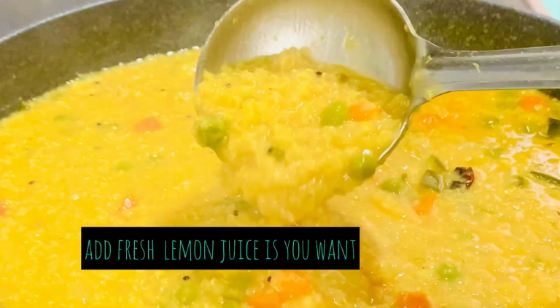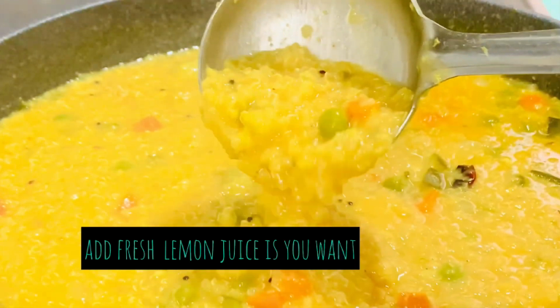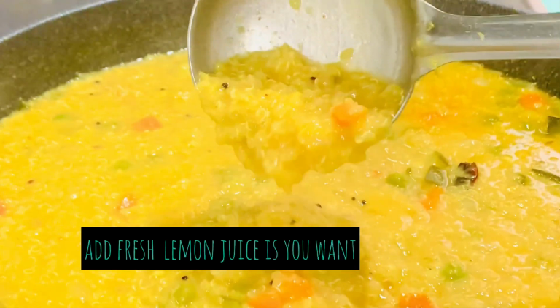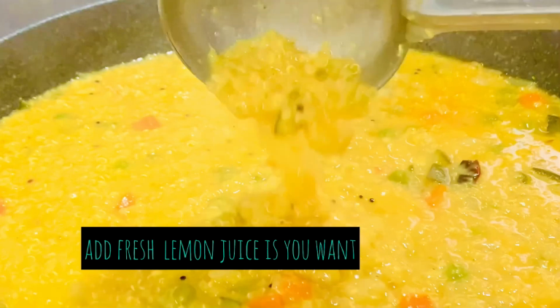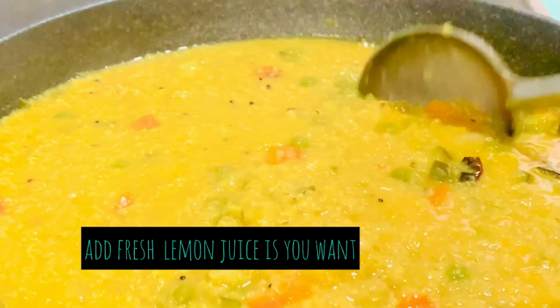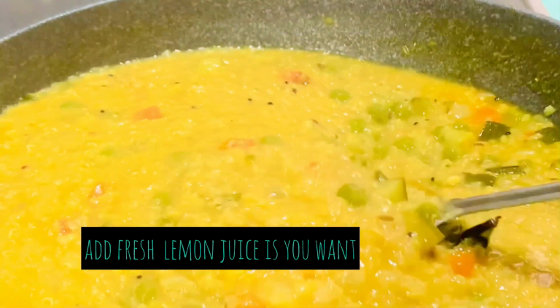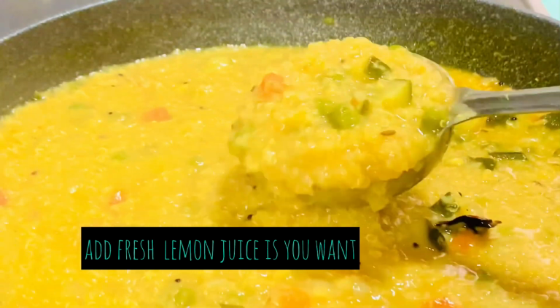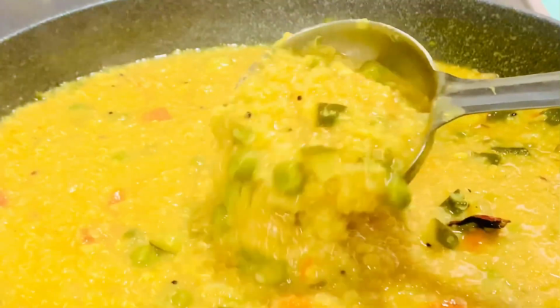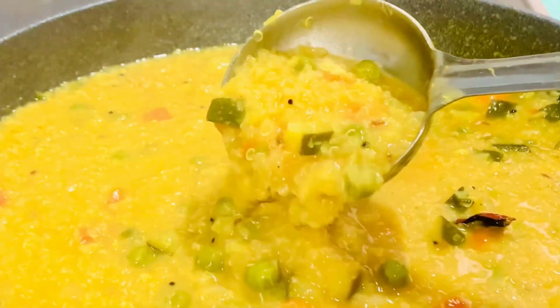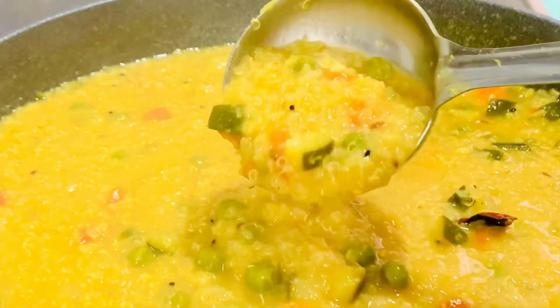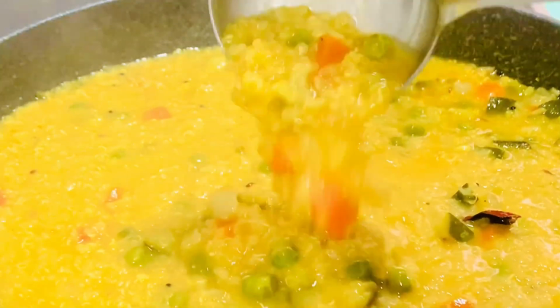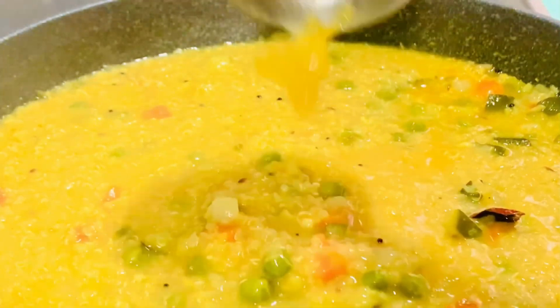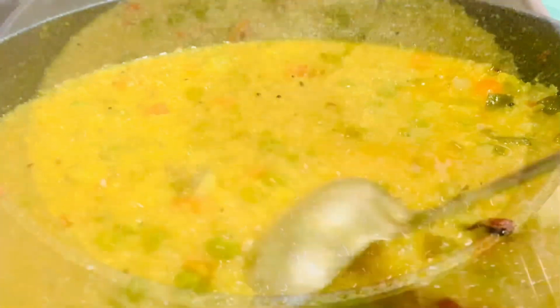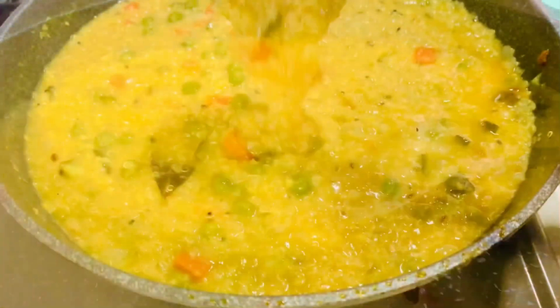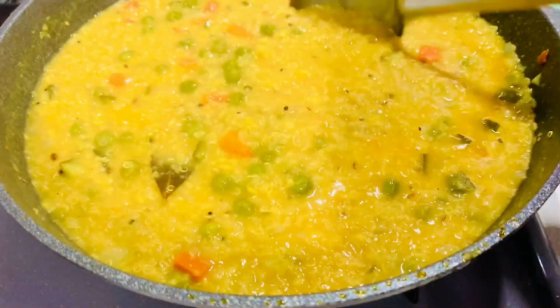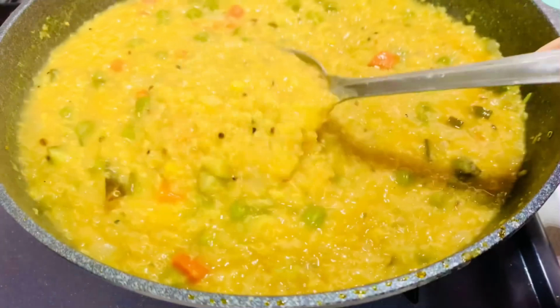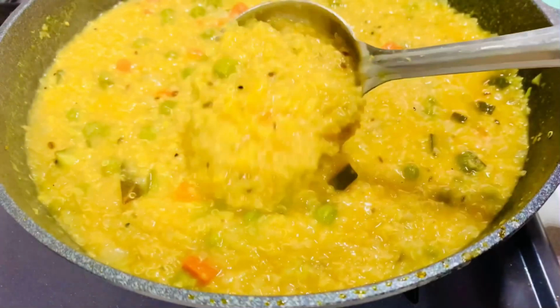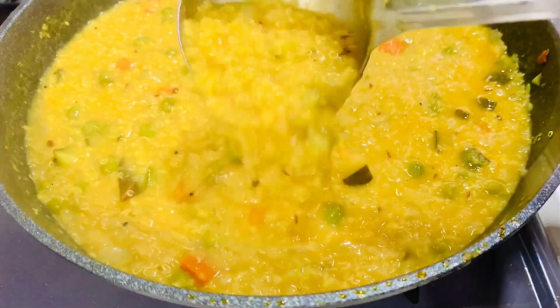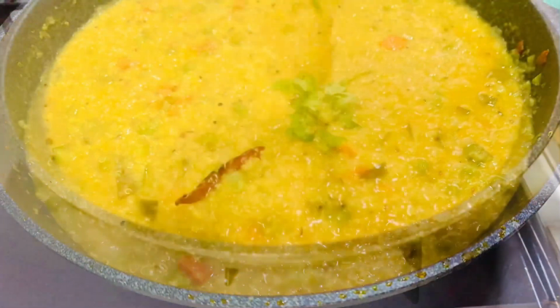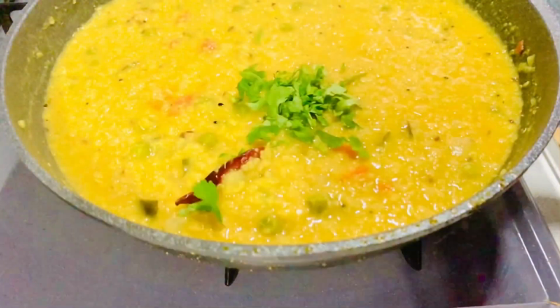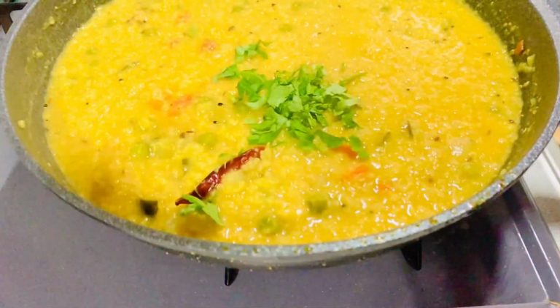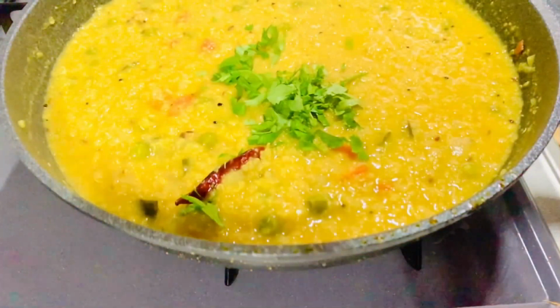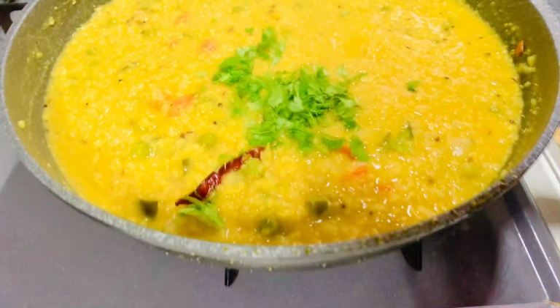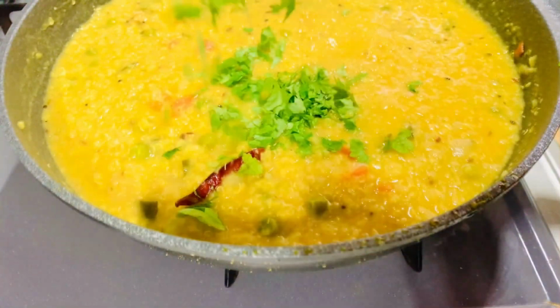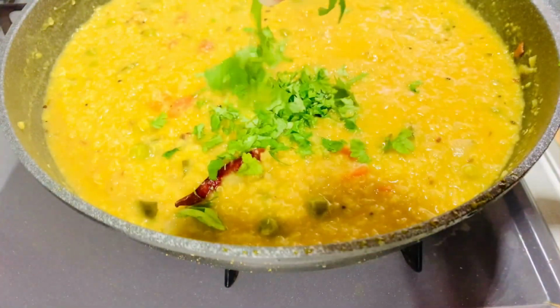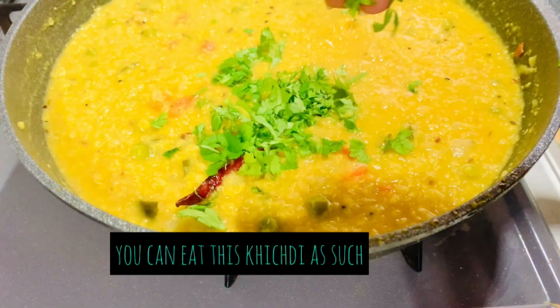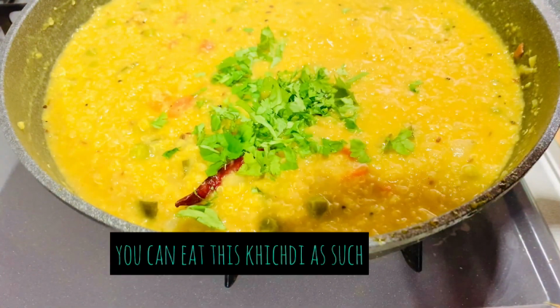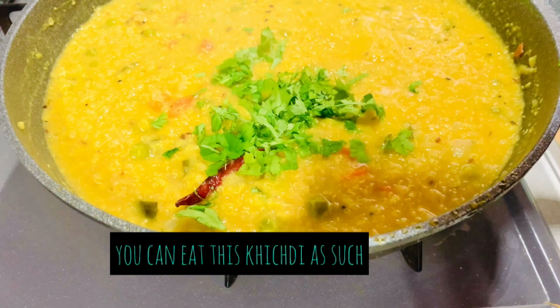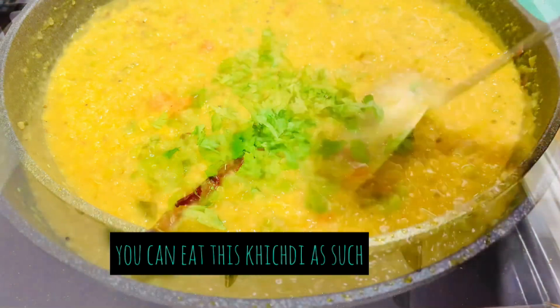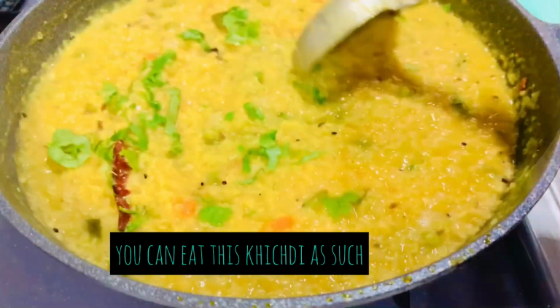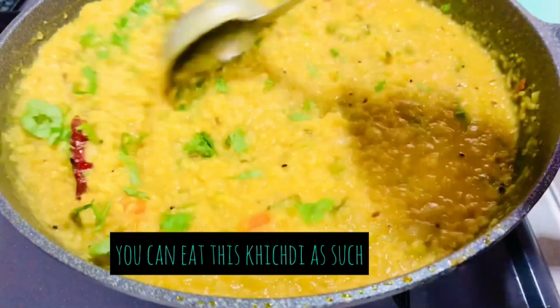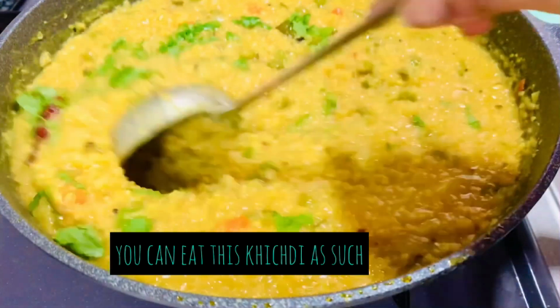At this point, add some coriander leaves and squeeze some fresh lime juice to enhance the flavor — this is all optional. If you want a more spicy khichdi, you can also add in some green chilies.